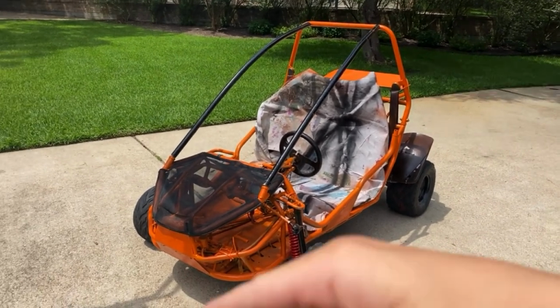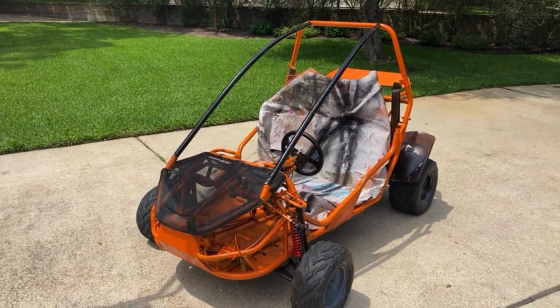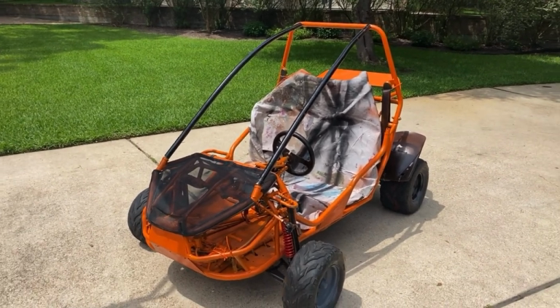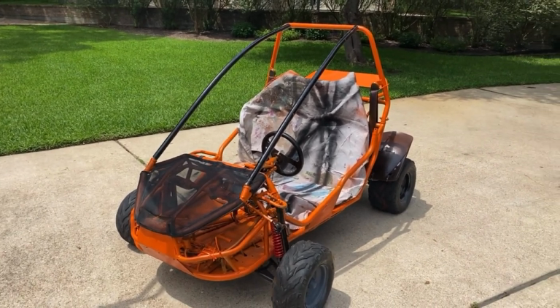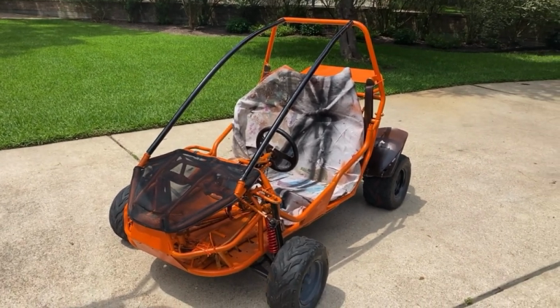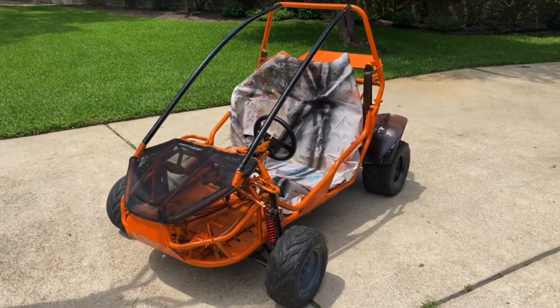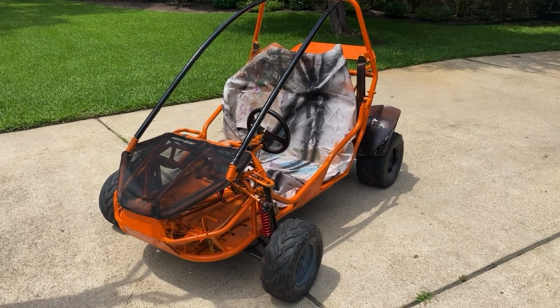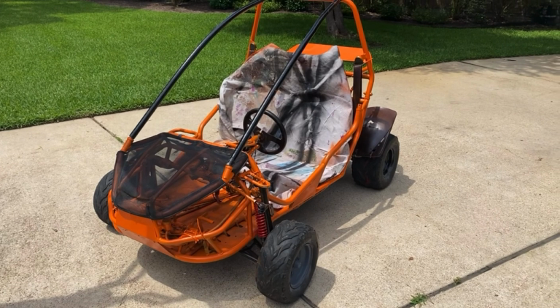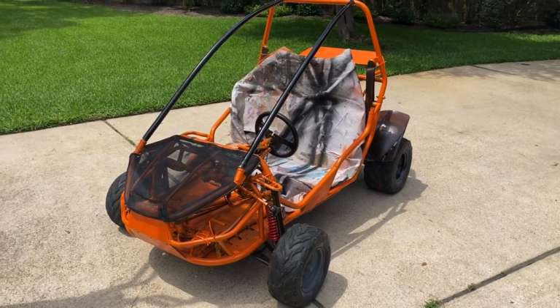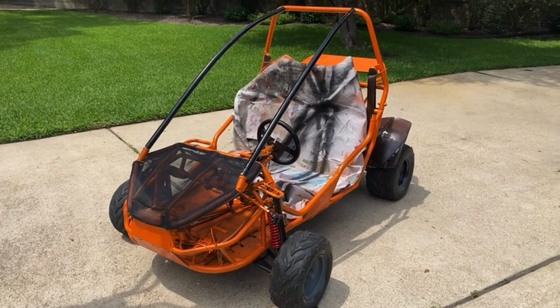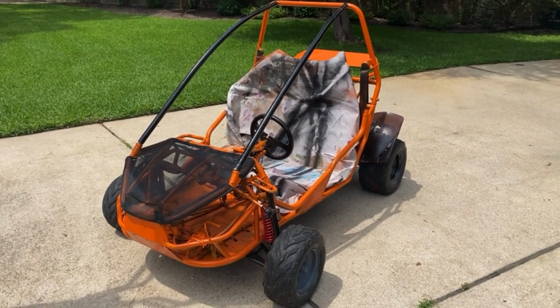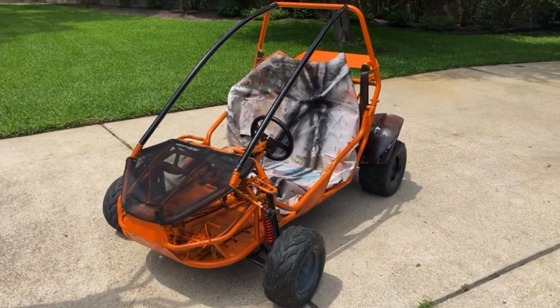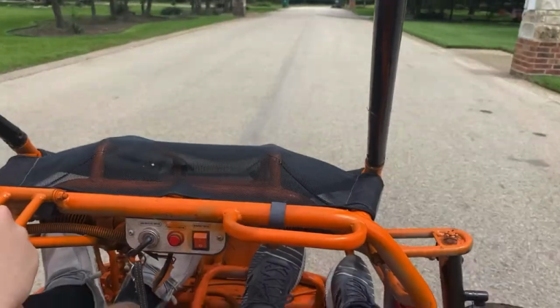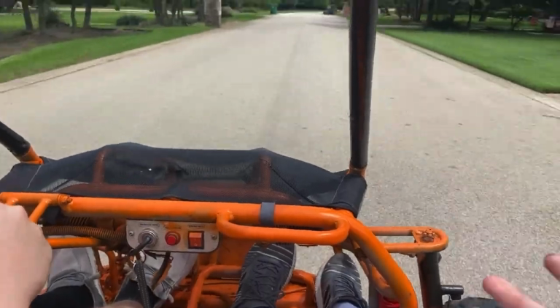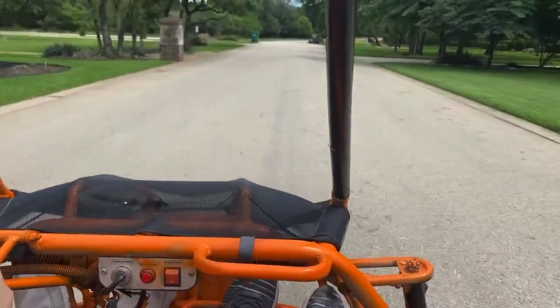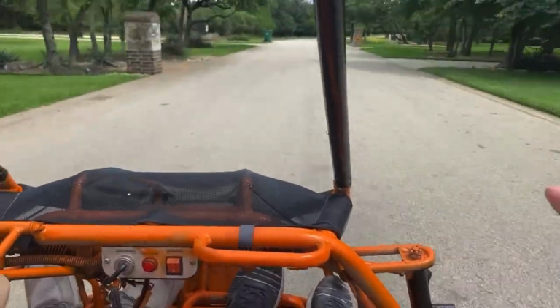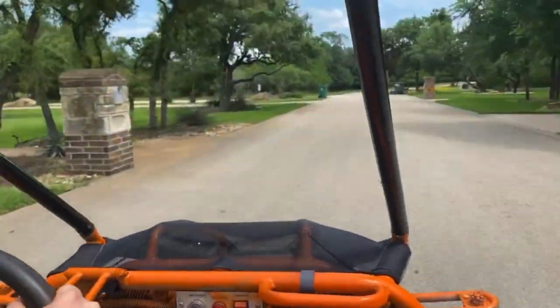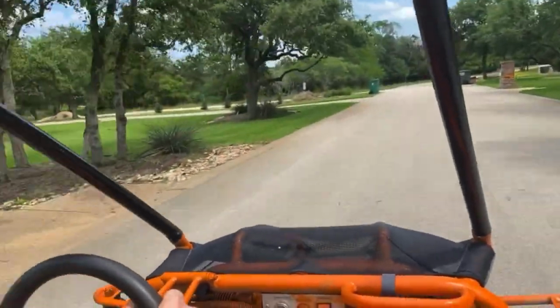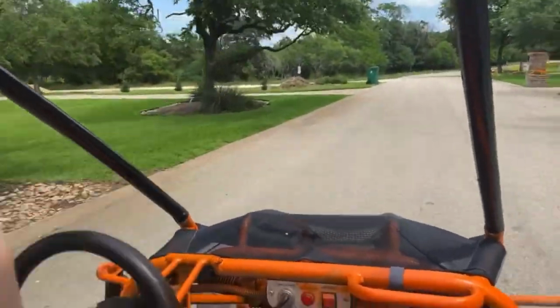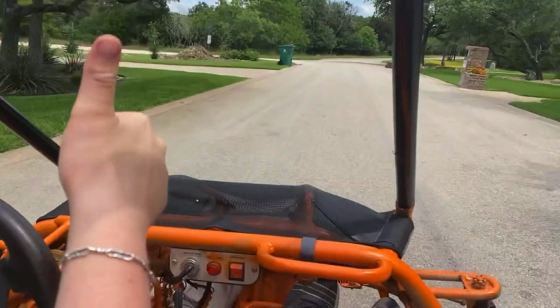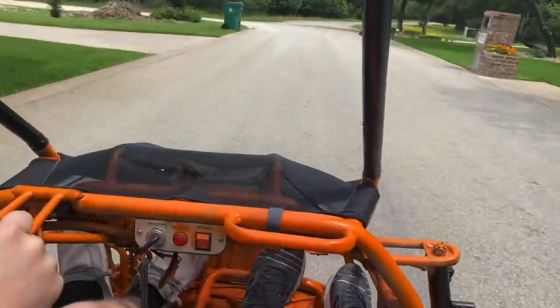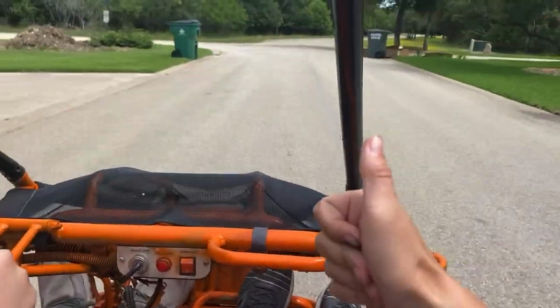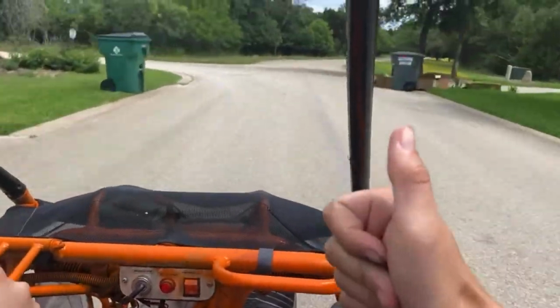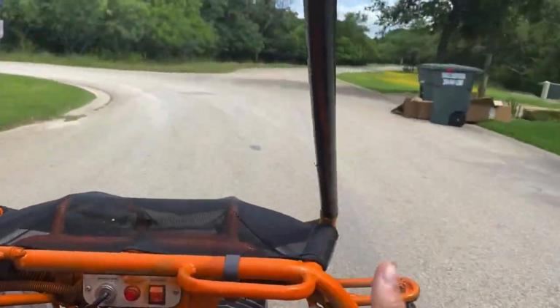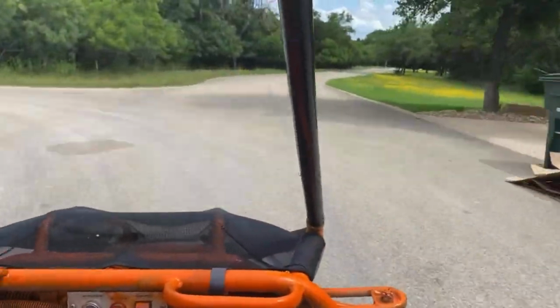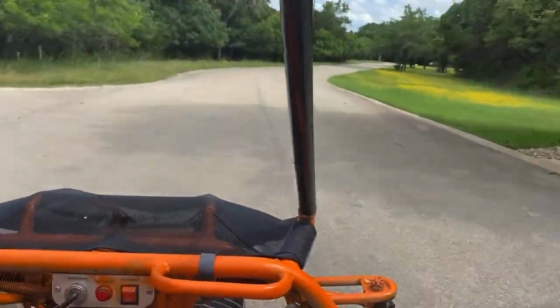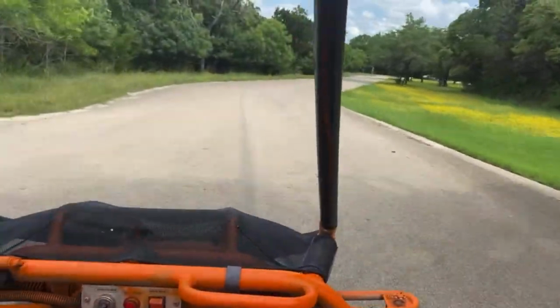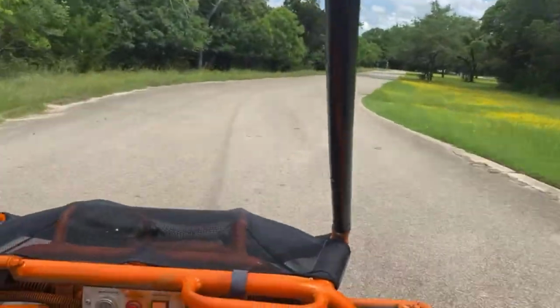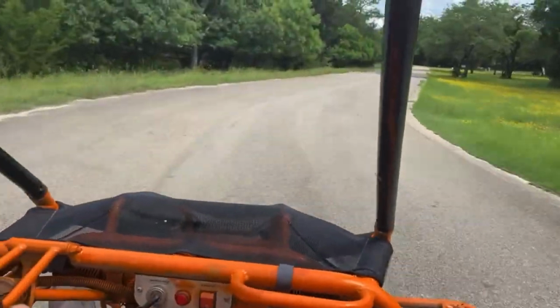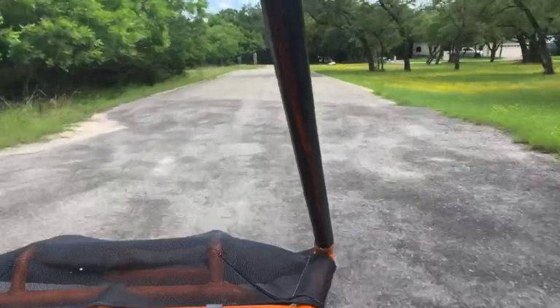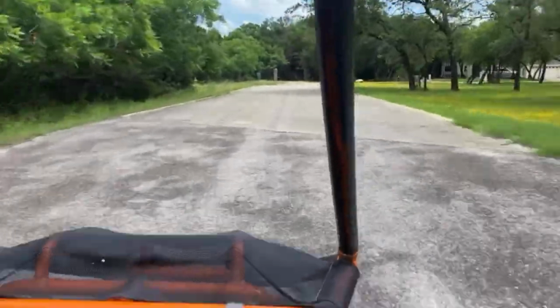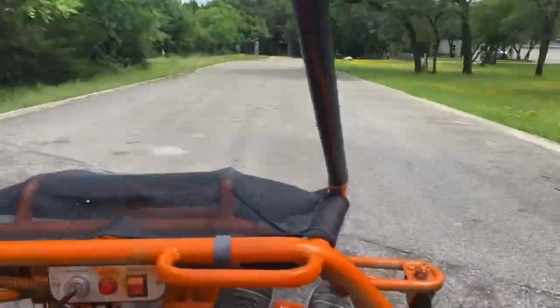We got the go-kart all painted — it looks really nice. Got the black roll cage, gonna do some more decals on it, but the big part is done. It looks really nice. She really does purr now, doesn't she — let's go!